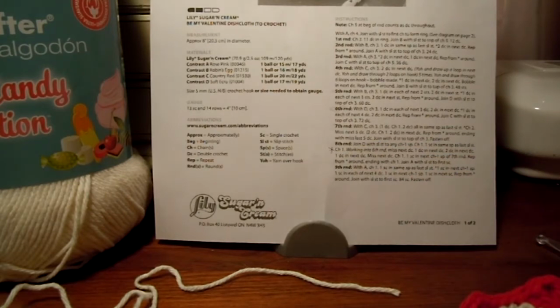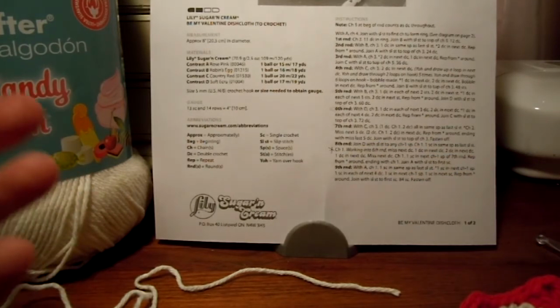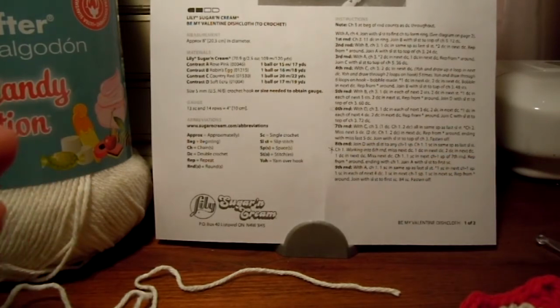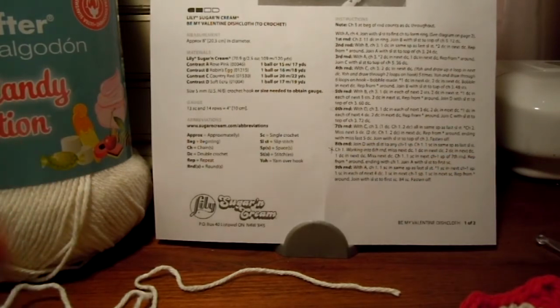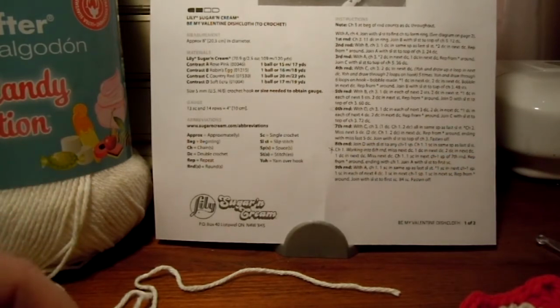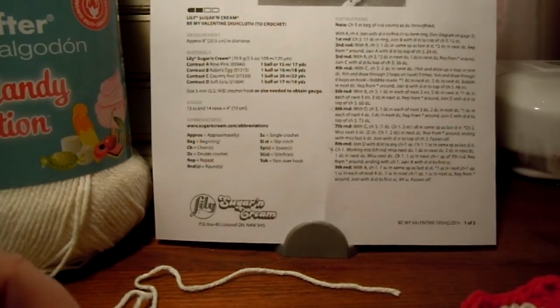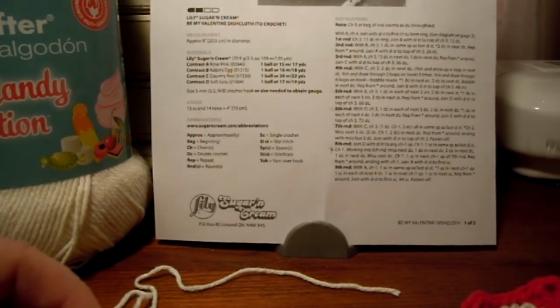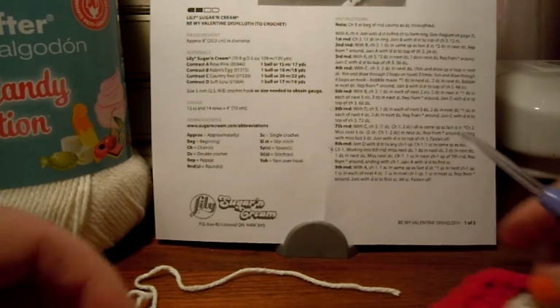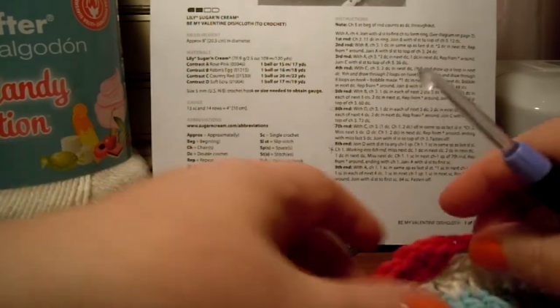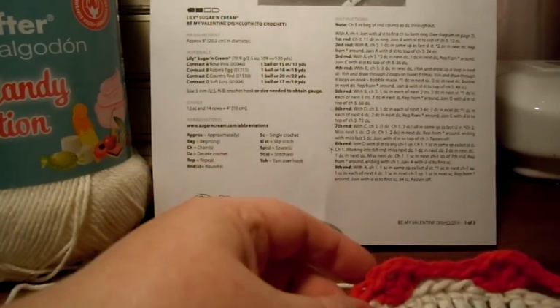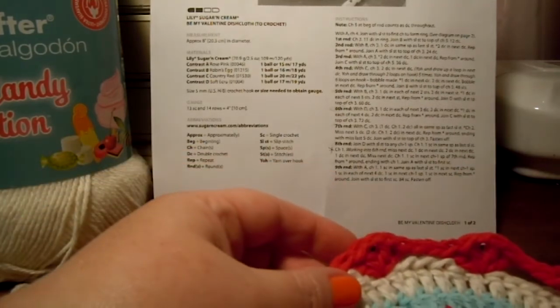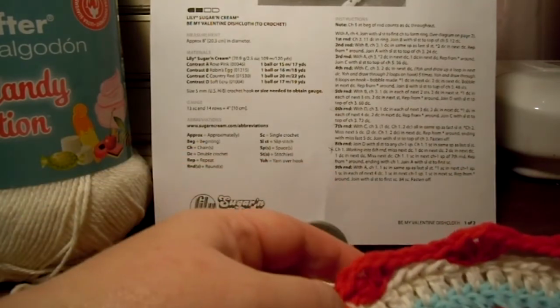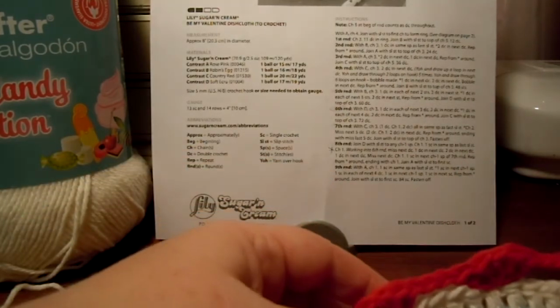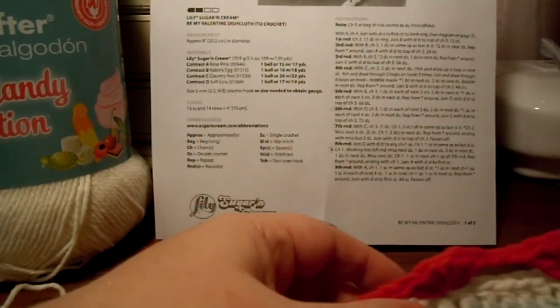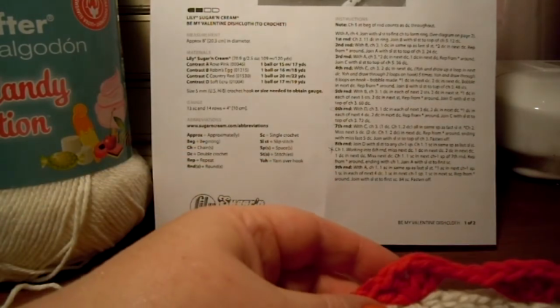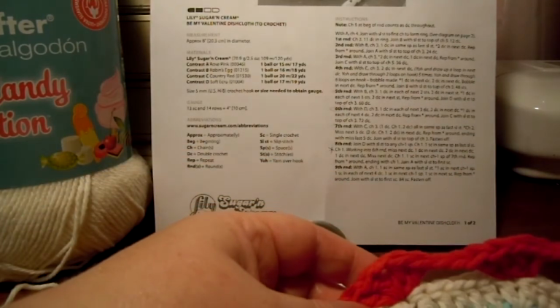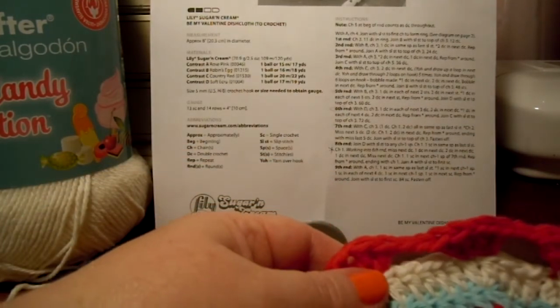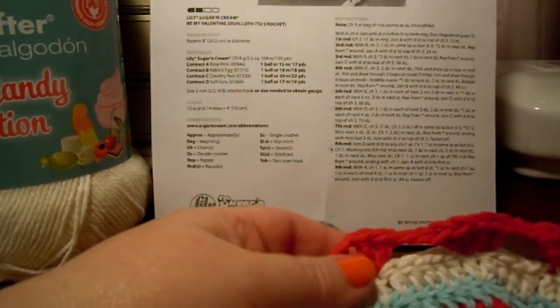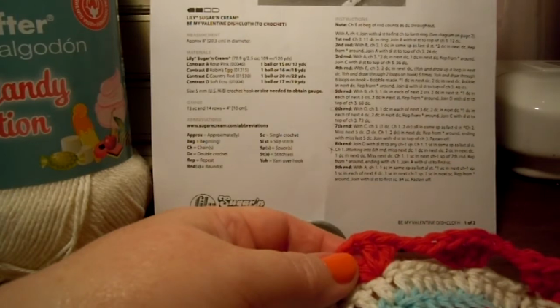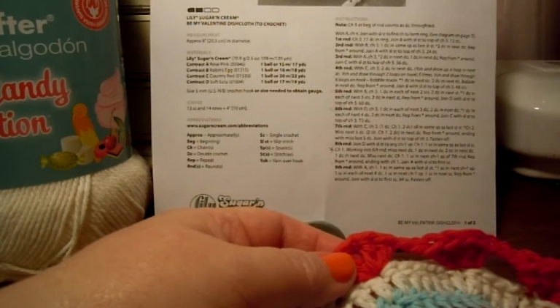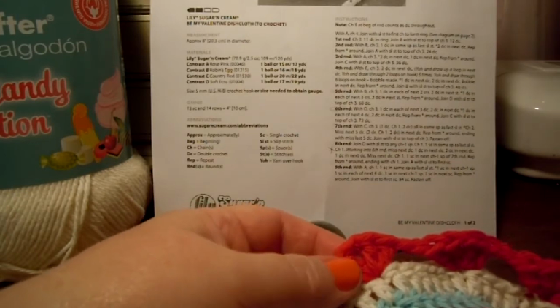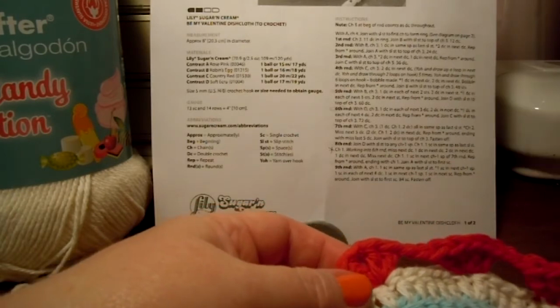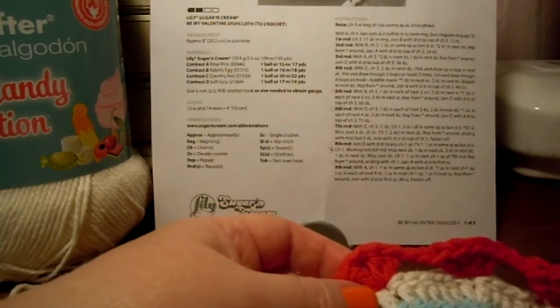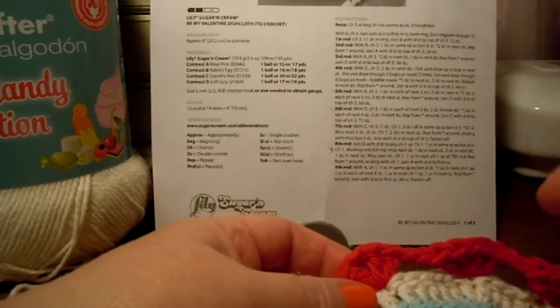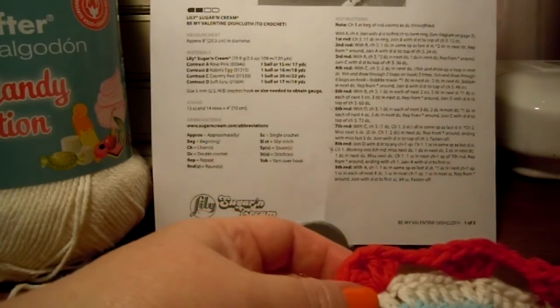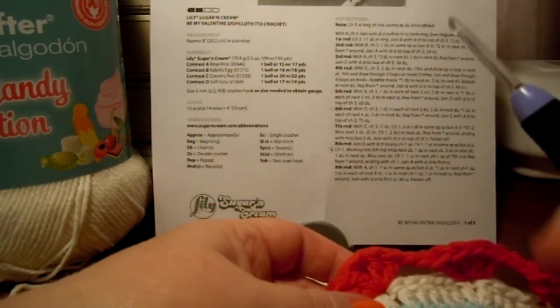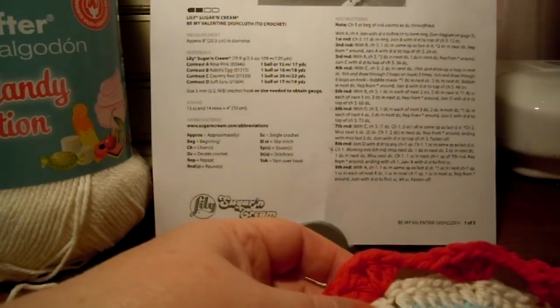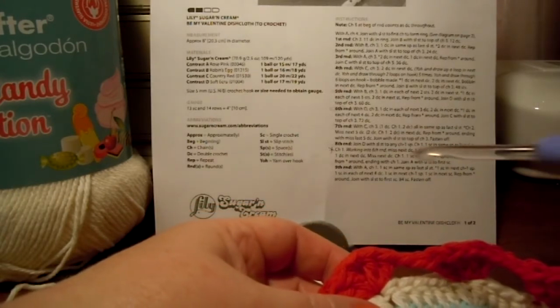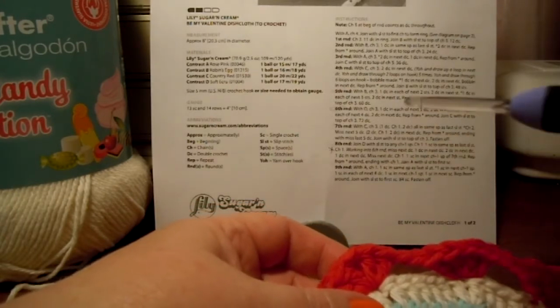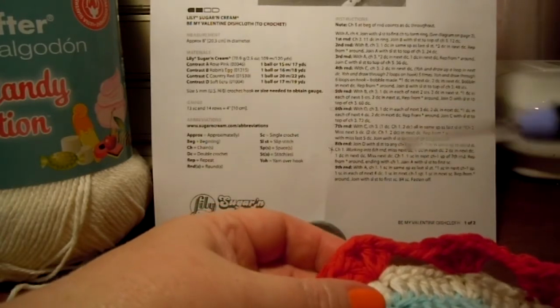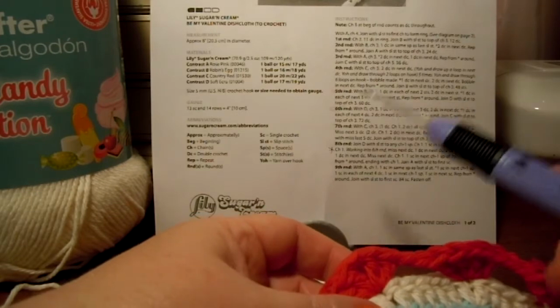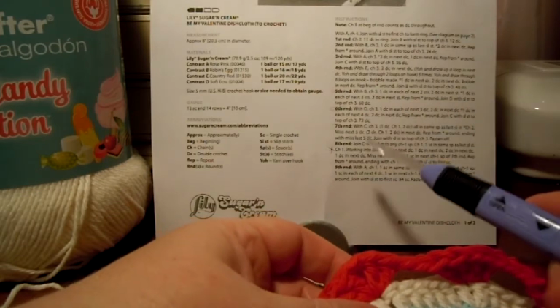I figured out where the asterisk belongs. It took a long time to figure it out, actually. Alright, let's get going.